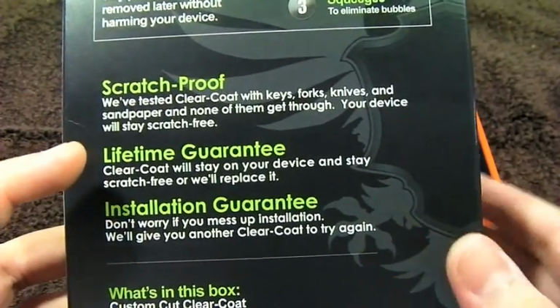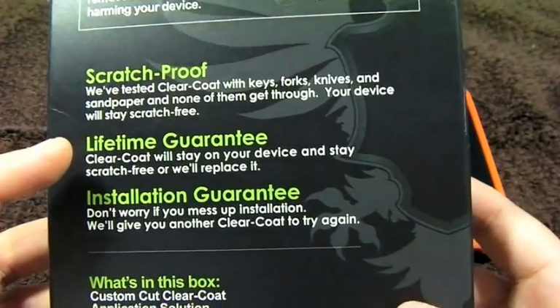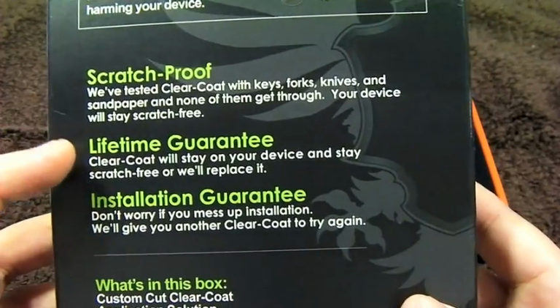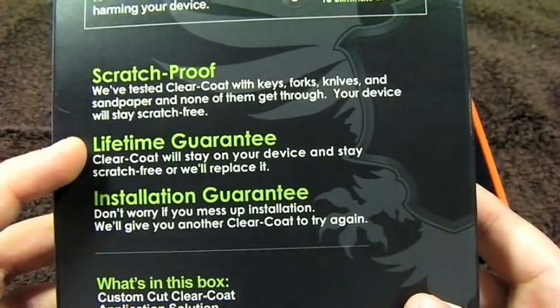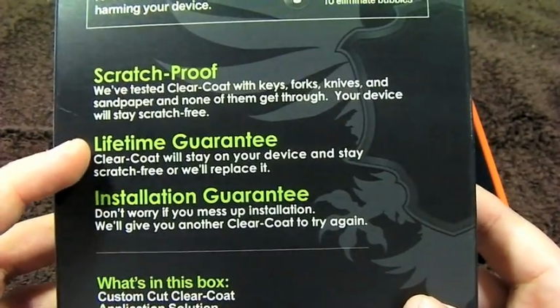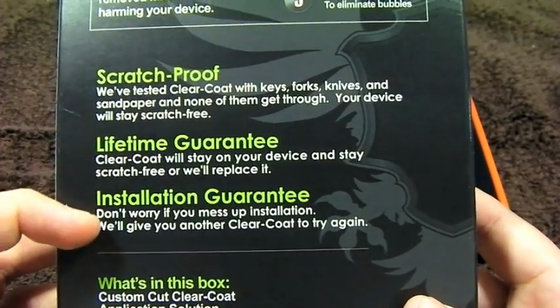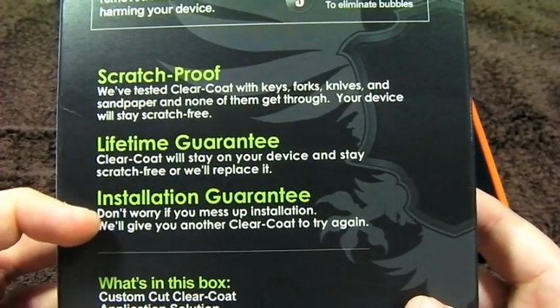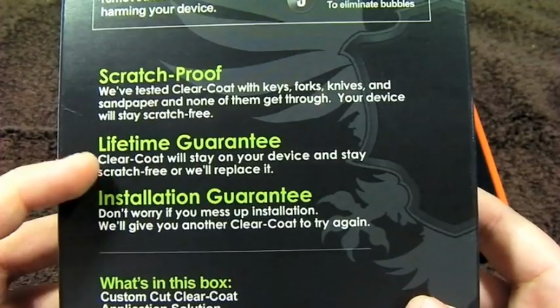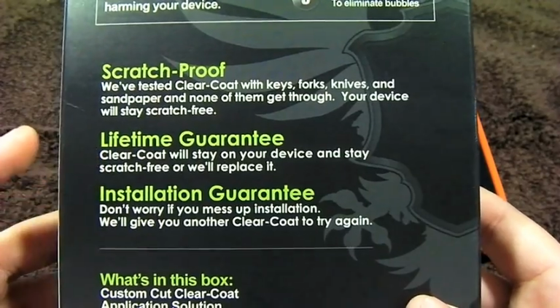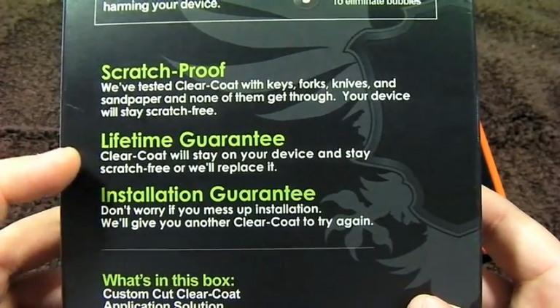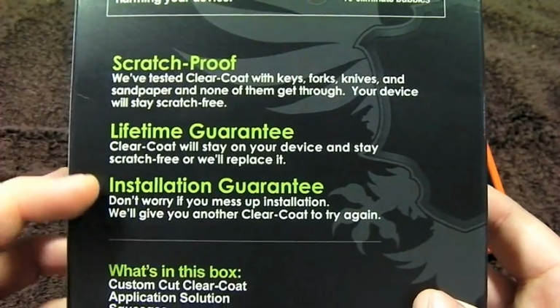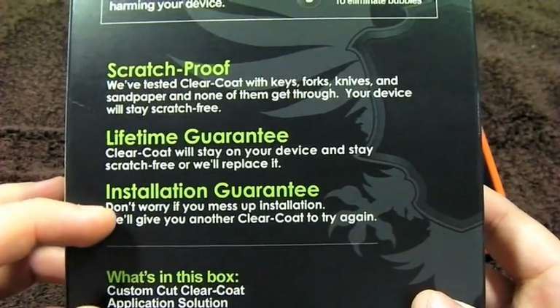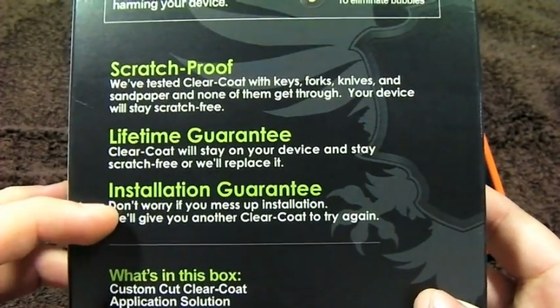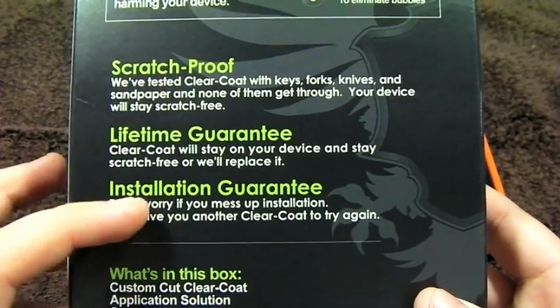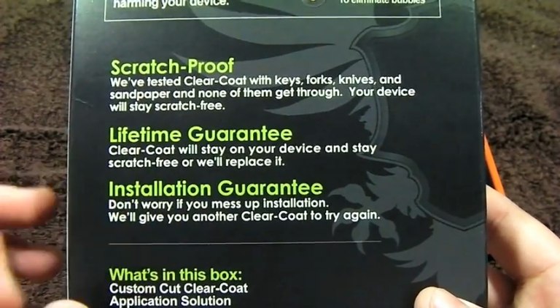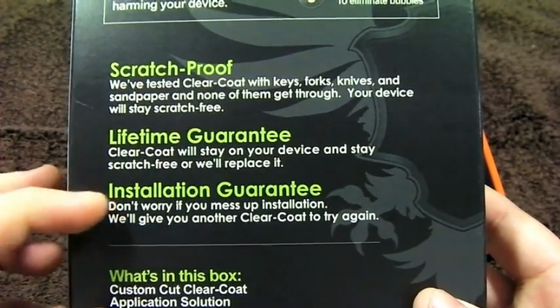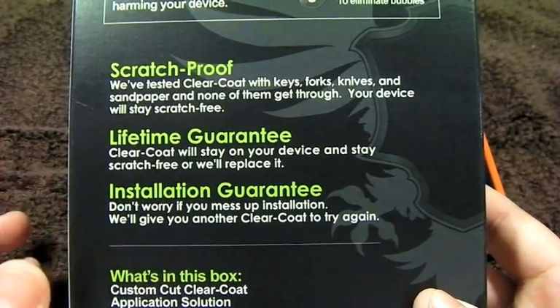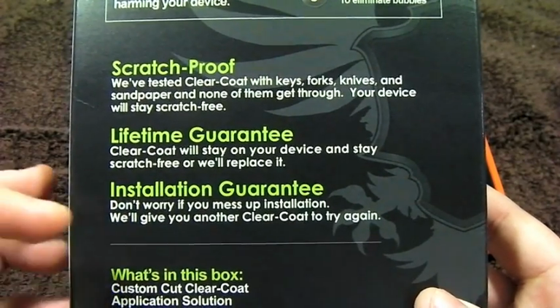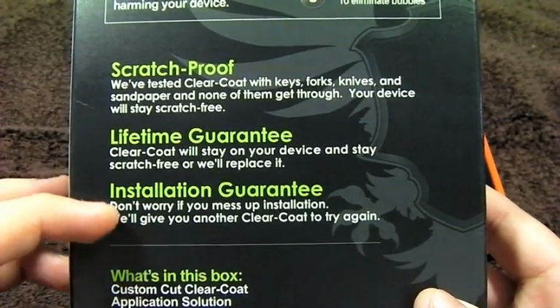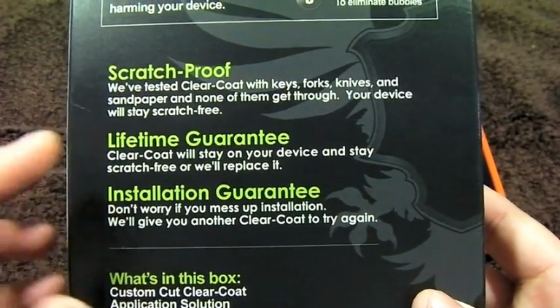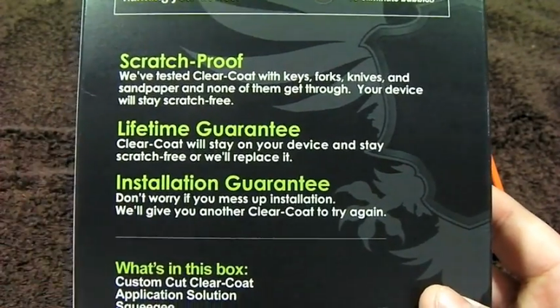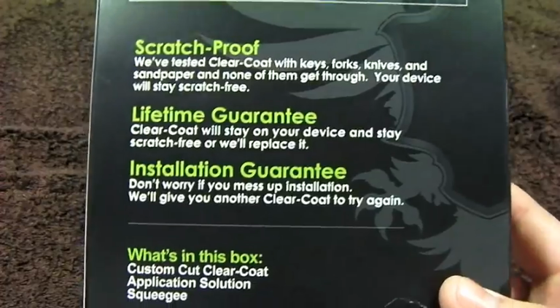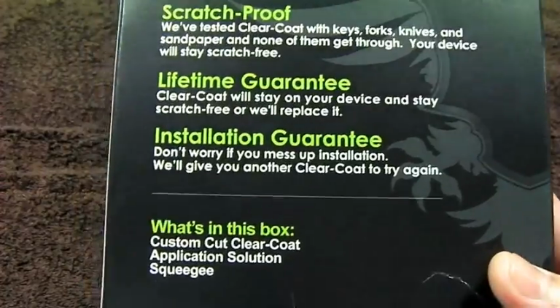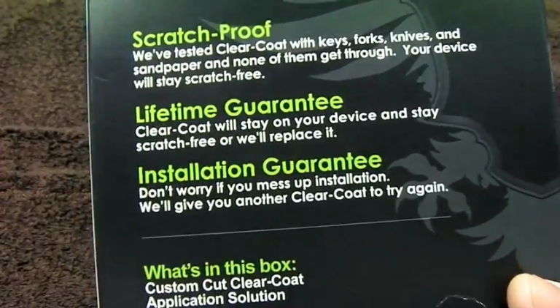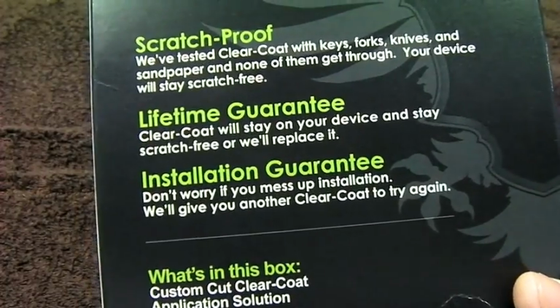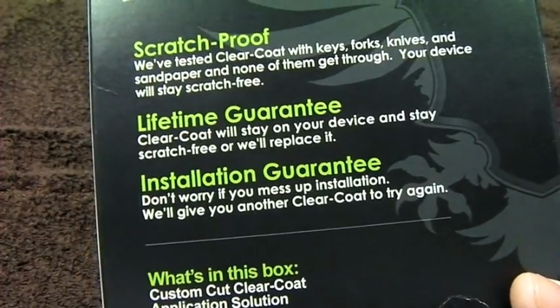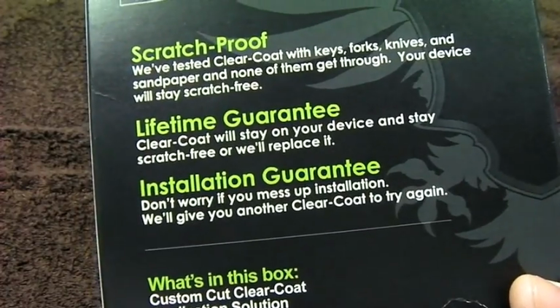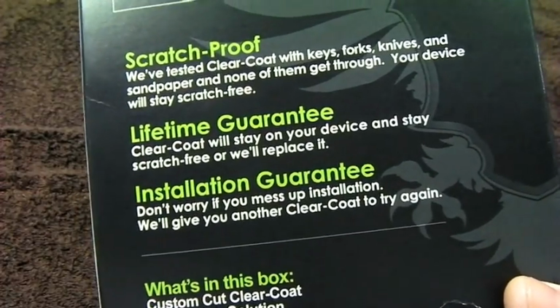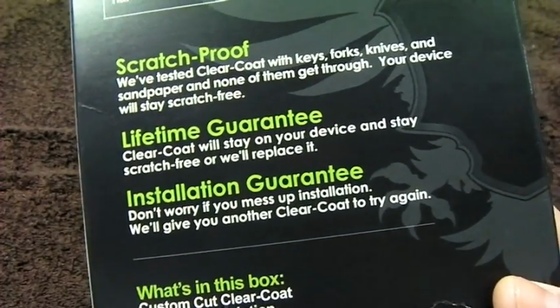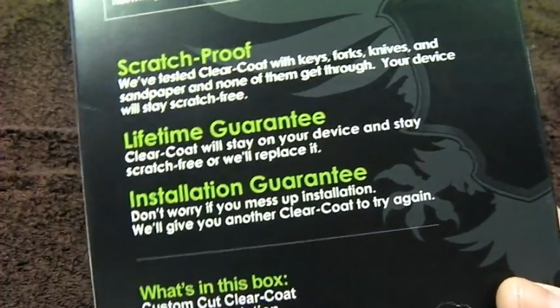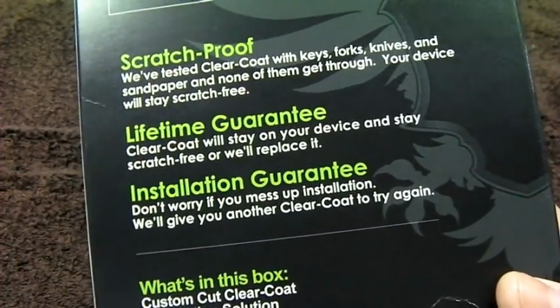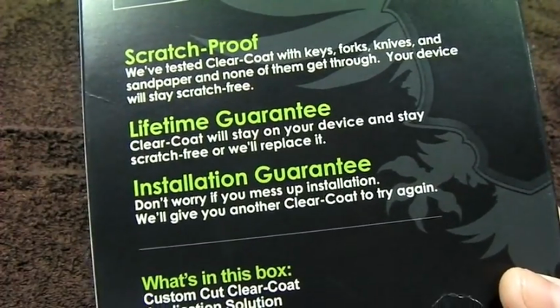It does offer lifetime and installation guarantees, which means if you mess up while installing, they'll send you out another kit. And also, if something happens to it while it's on your device, they will send out another one.